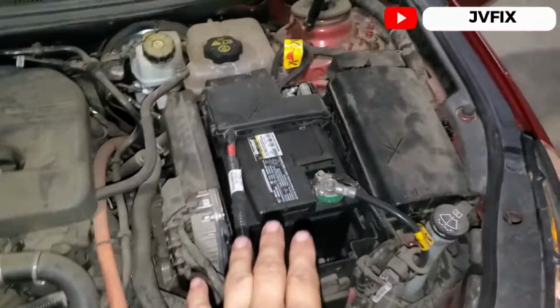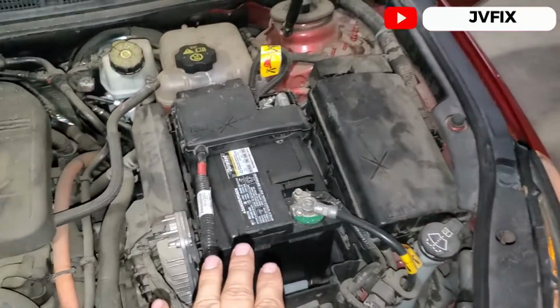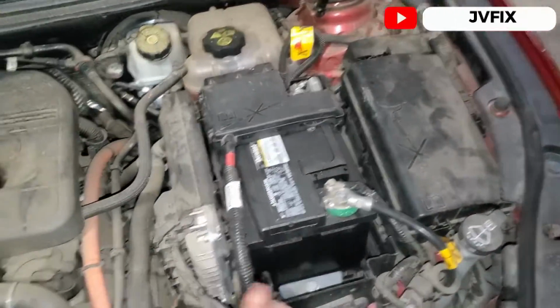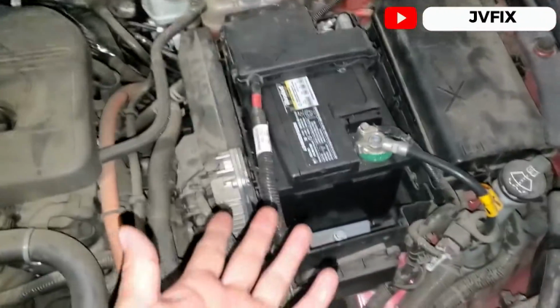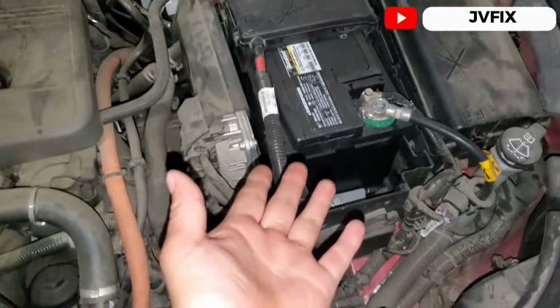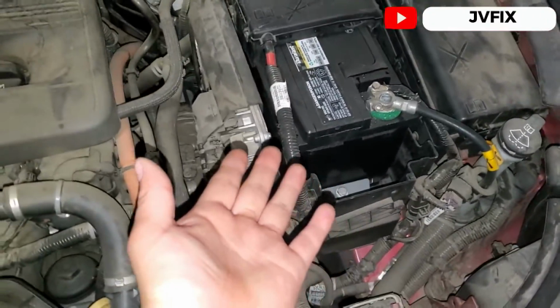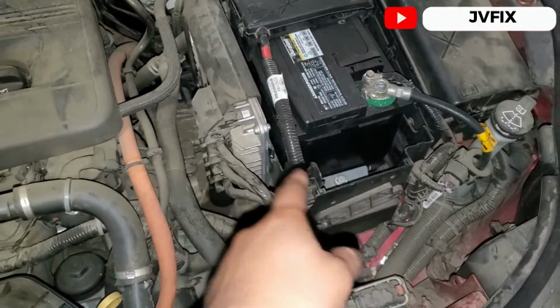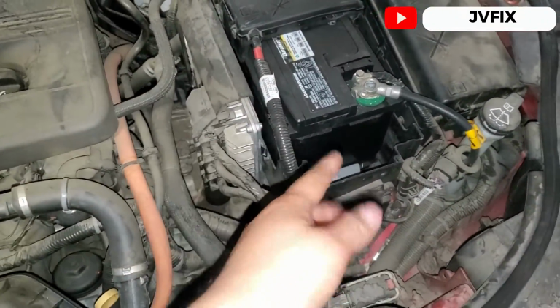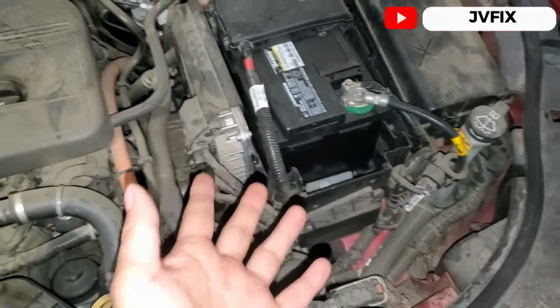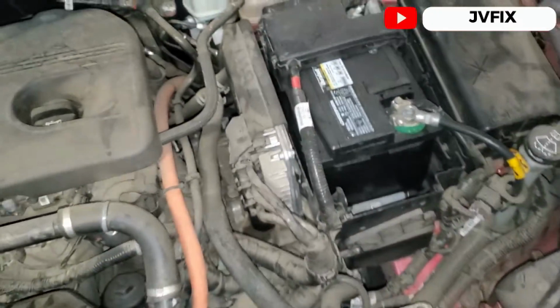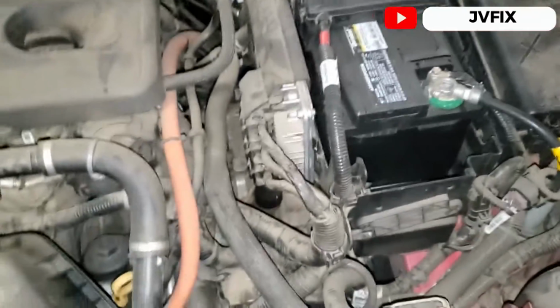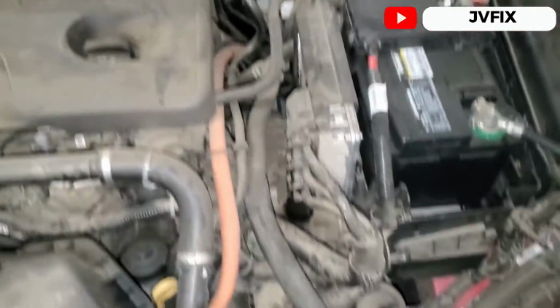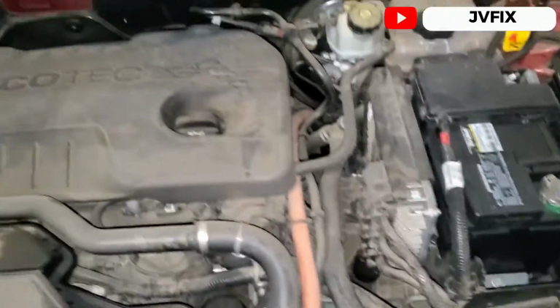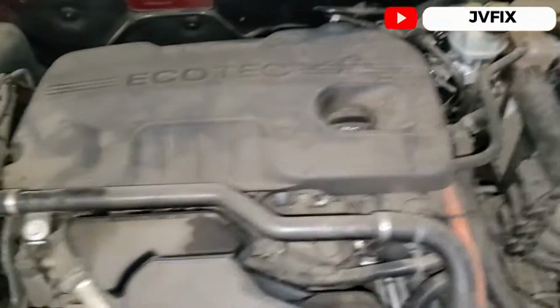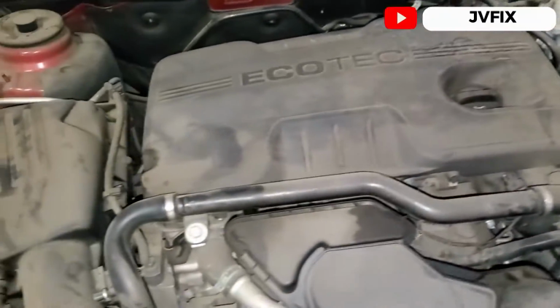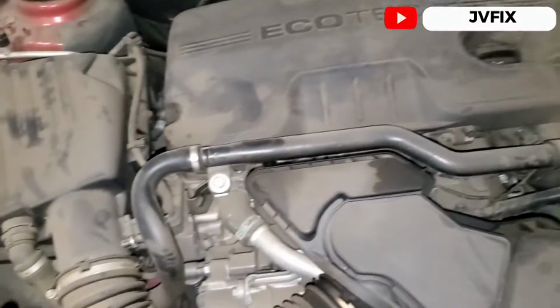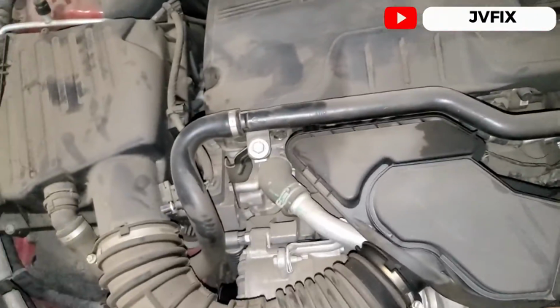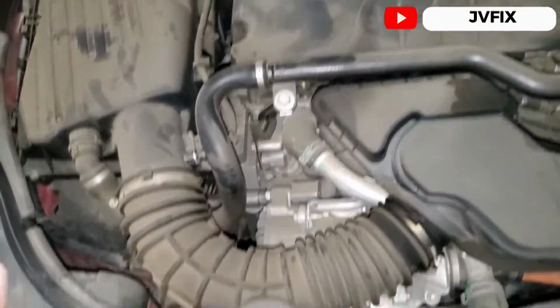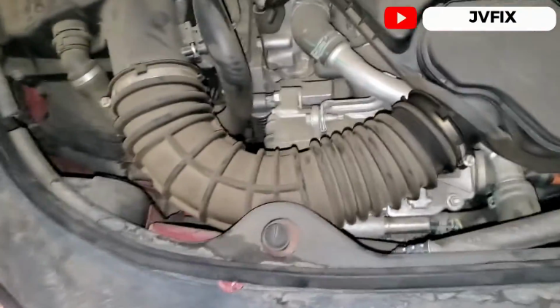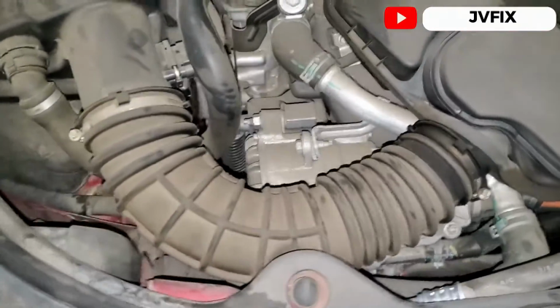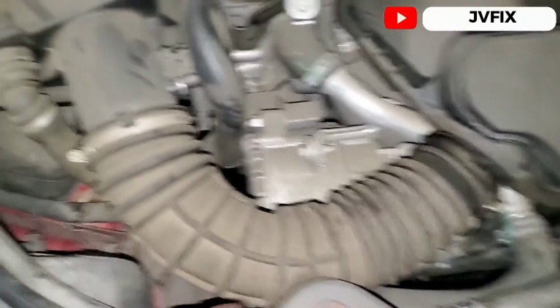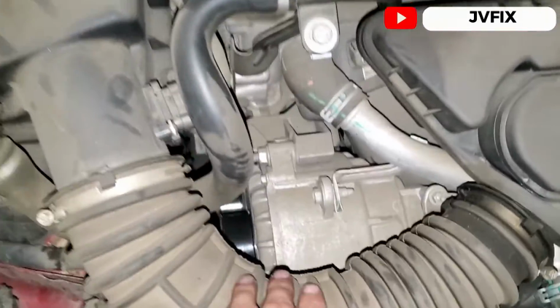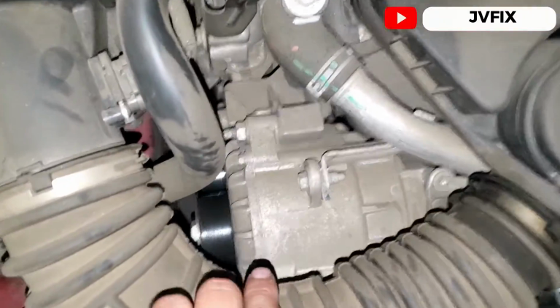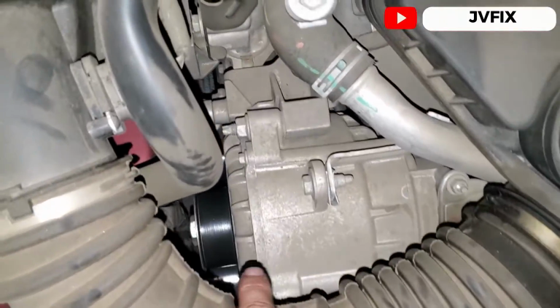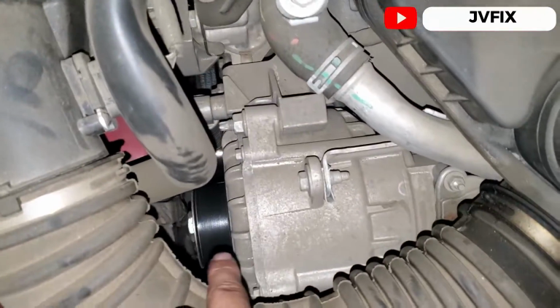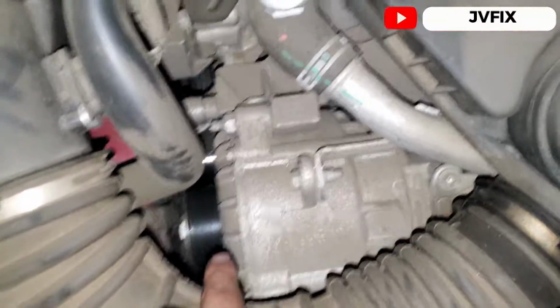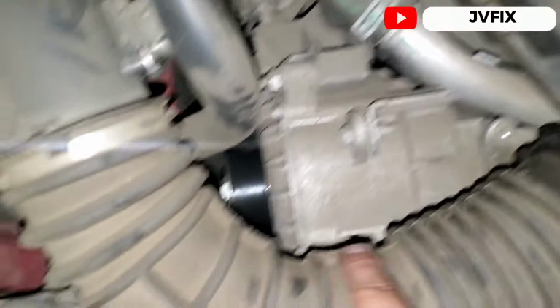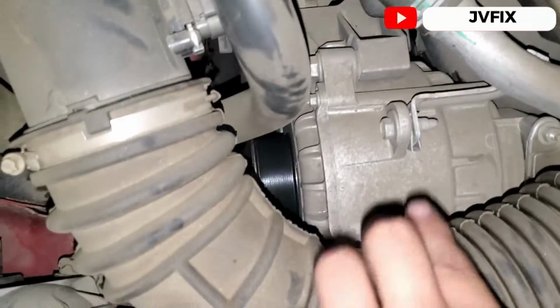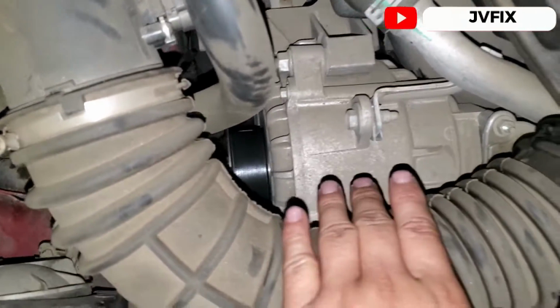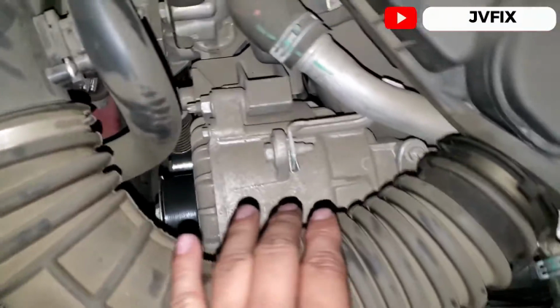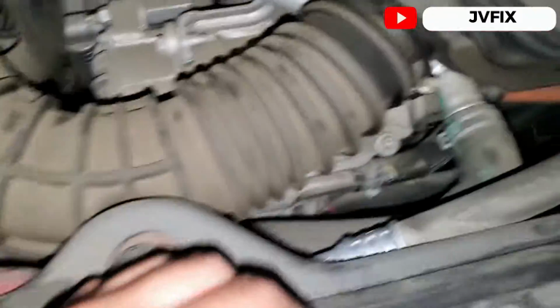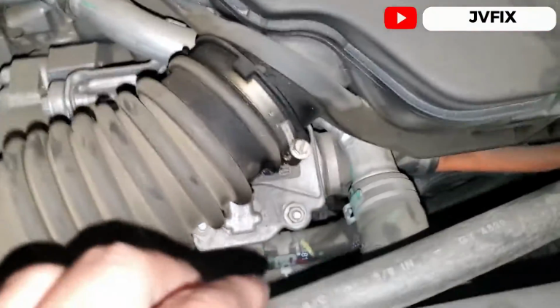First of all, here we have the regular 12V battery — they even changed the battery because they thought something was wrong with it, but it's not. And this is the alternator for this car. As you can see, it's a big one.